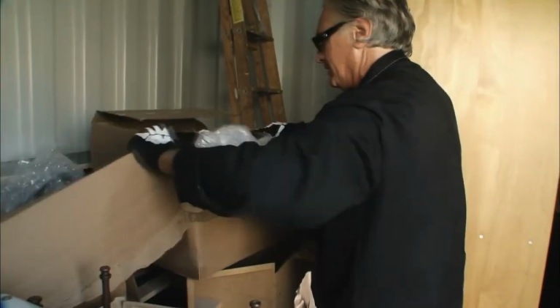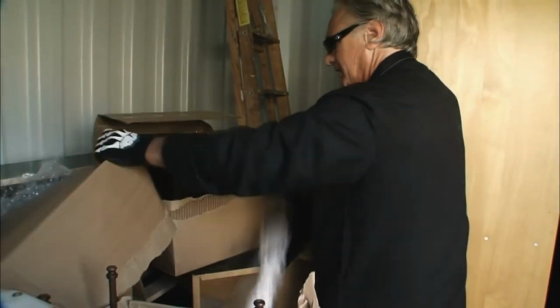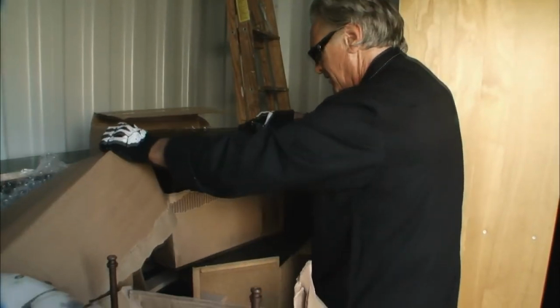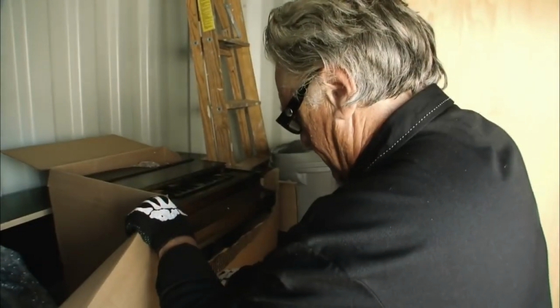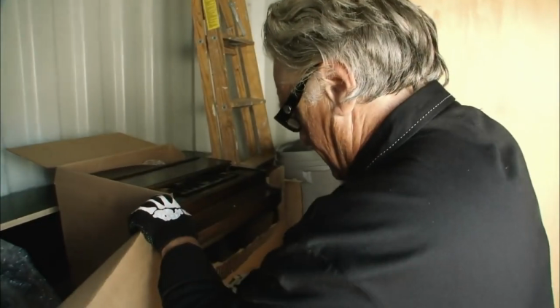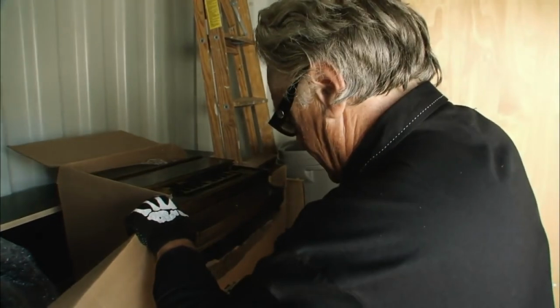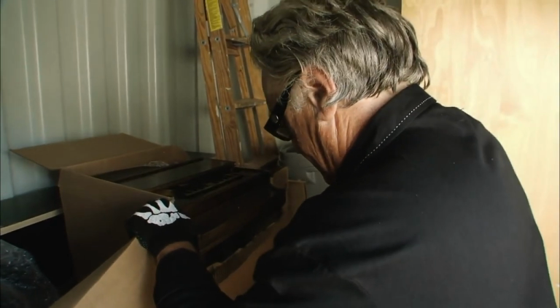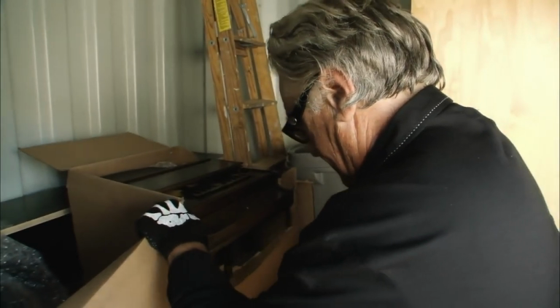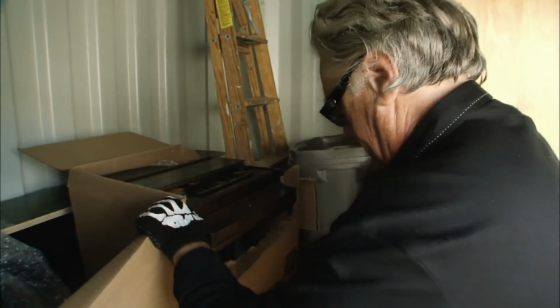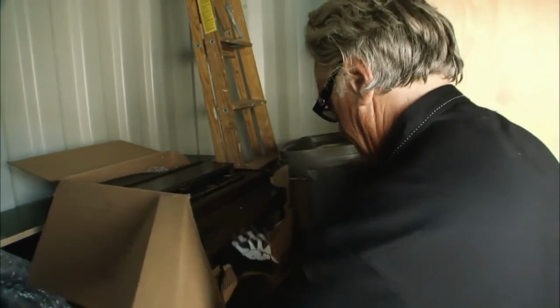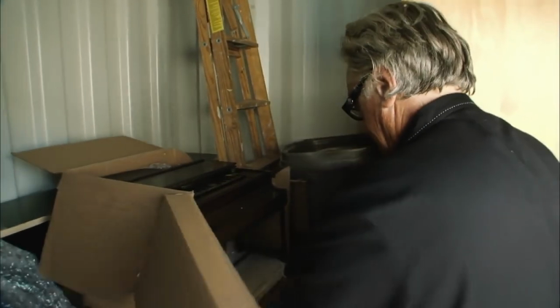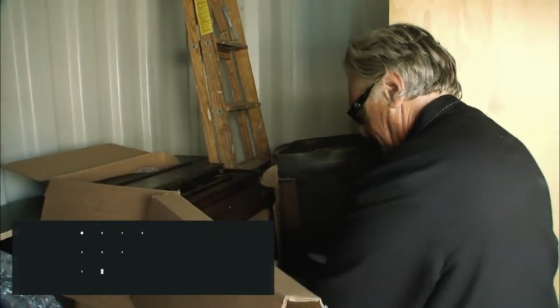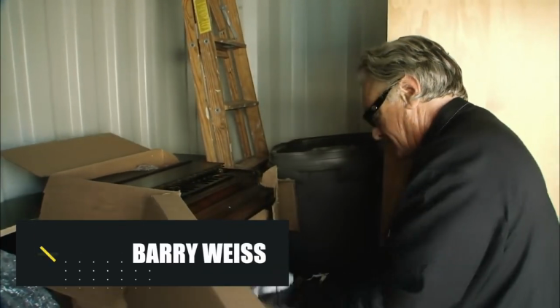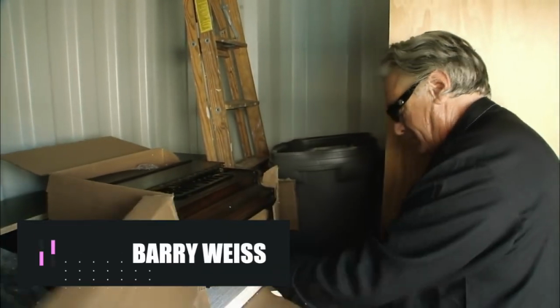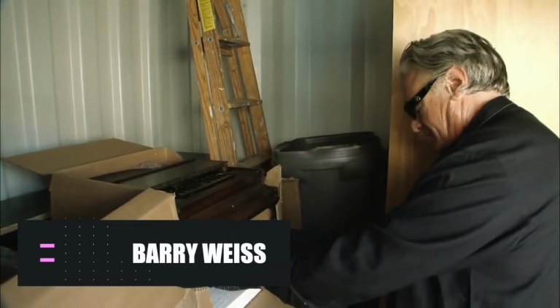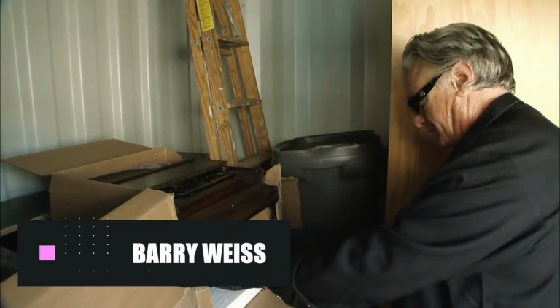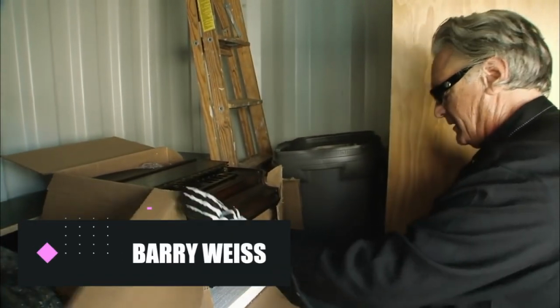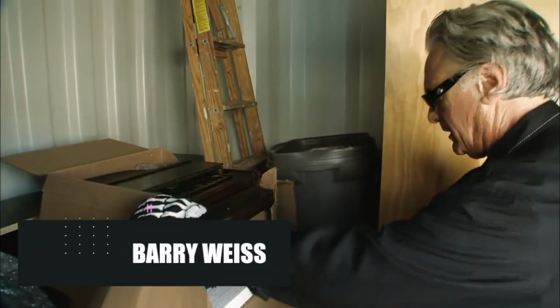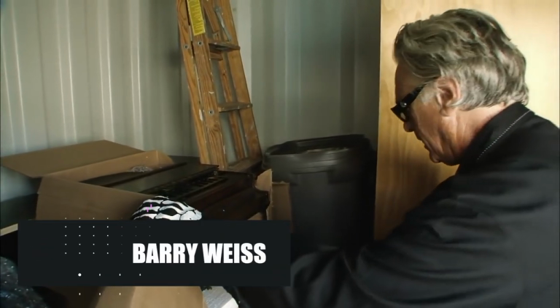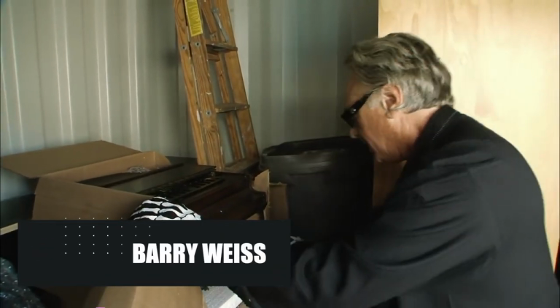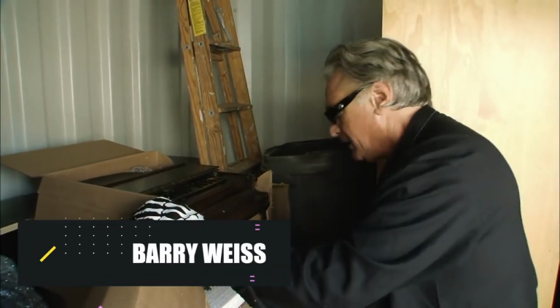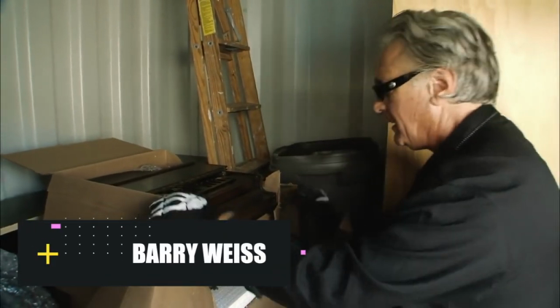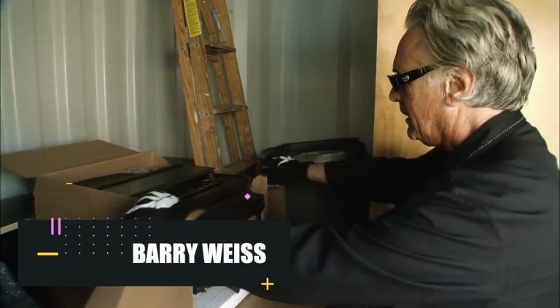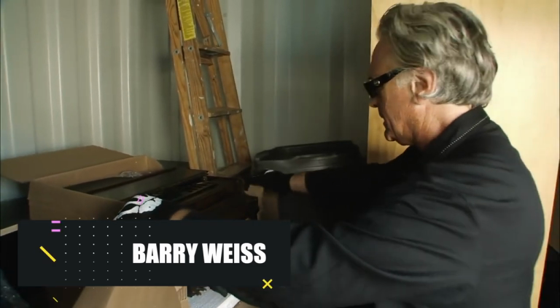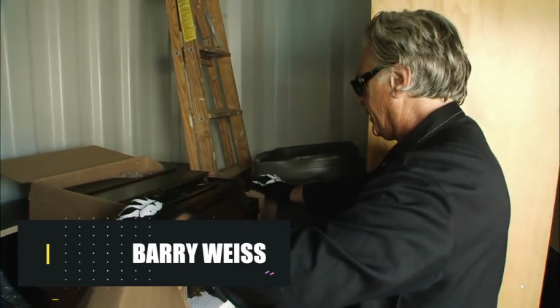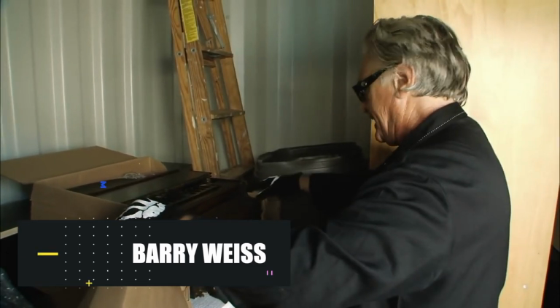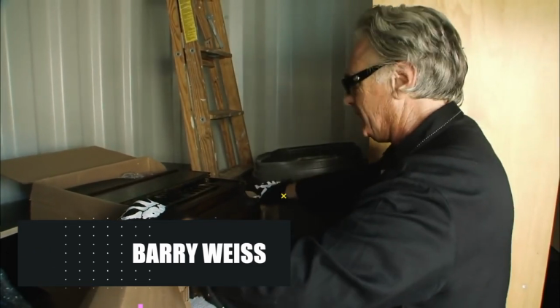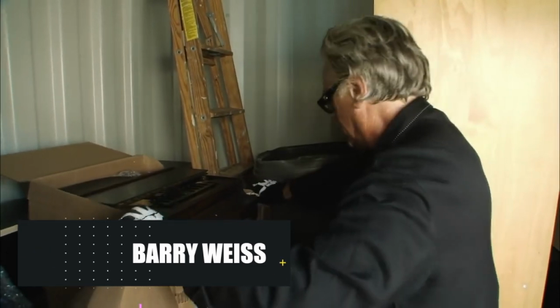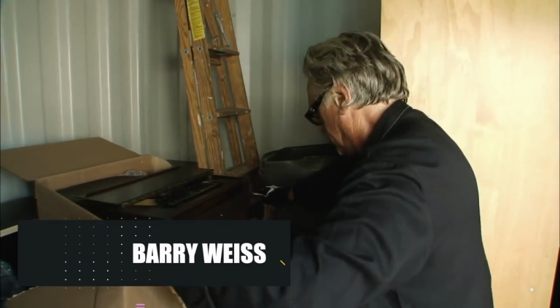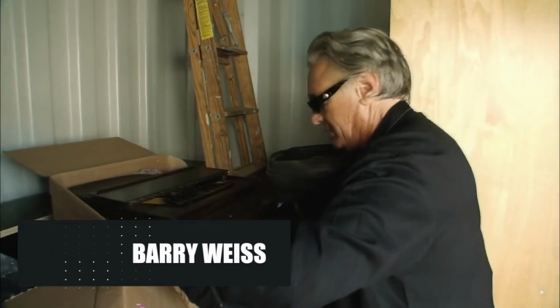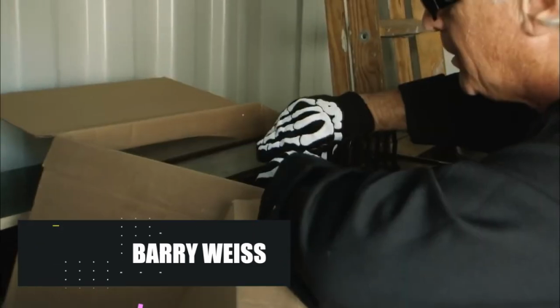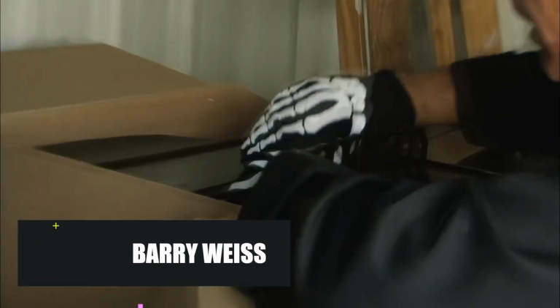Regardless of what you might think, if you see a locker full of supposedly vintage articles, it's not guaranteed that they're worth much. Some could be valuable, of course, but it takes much more expertise to find a real treasure.